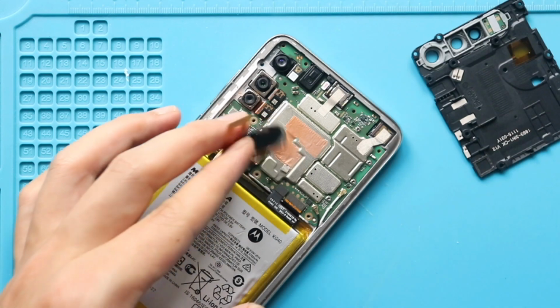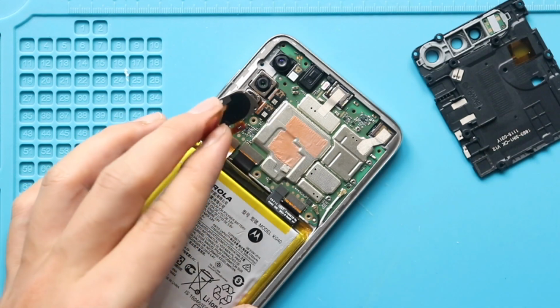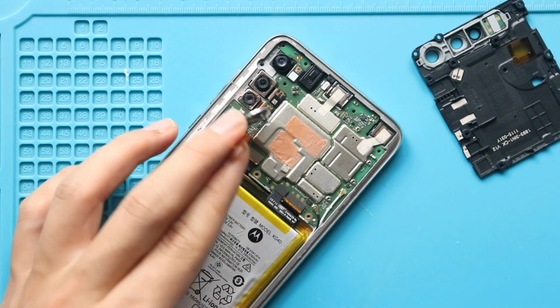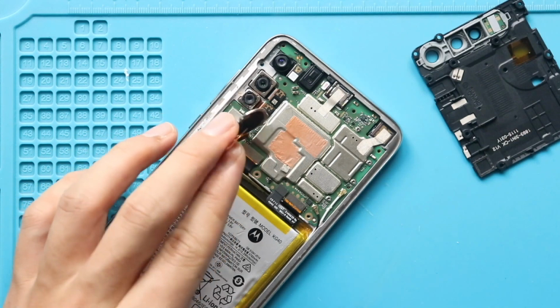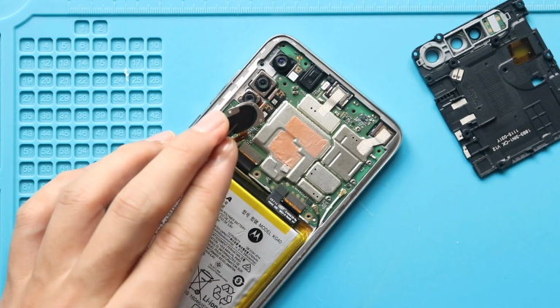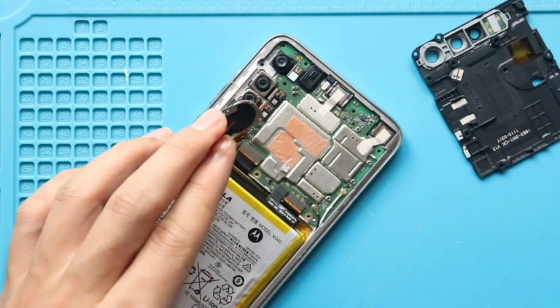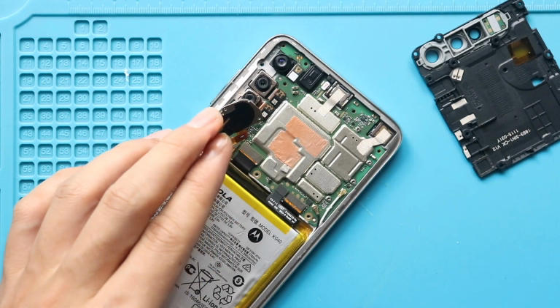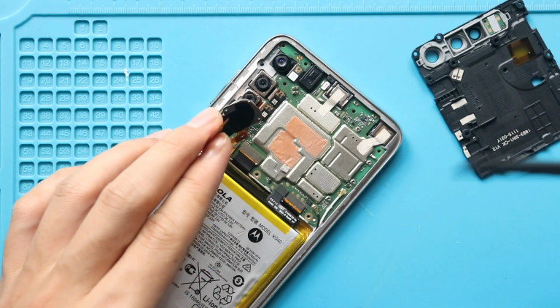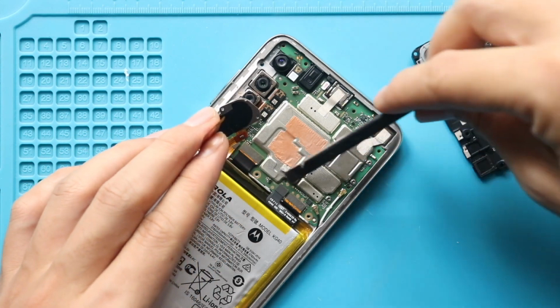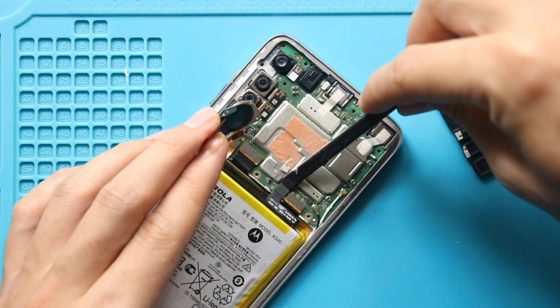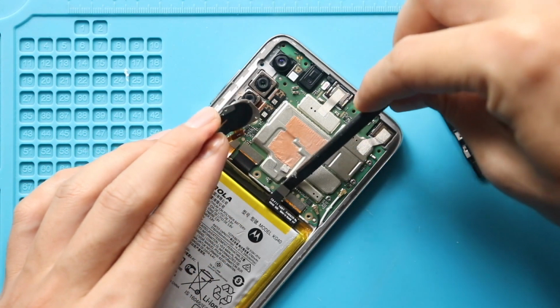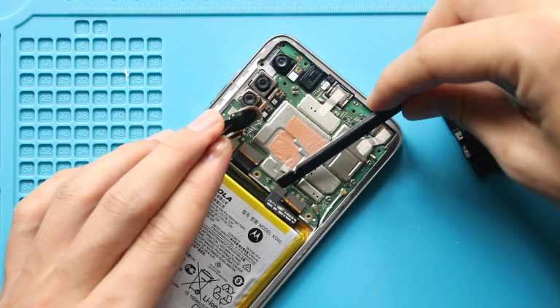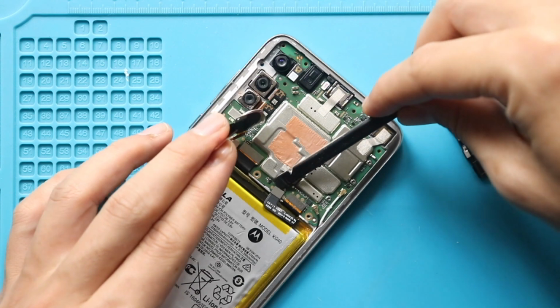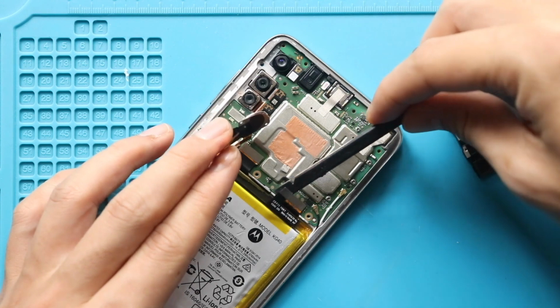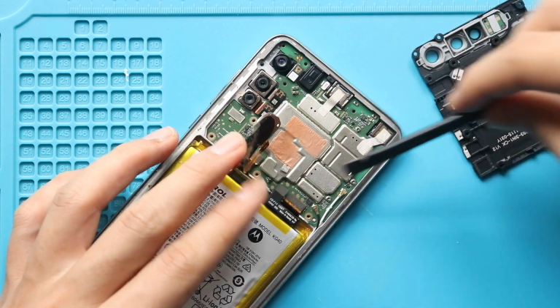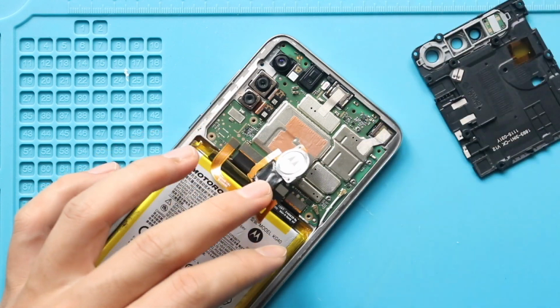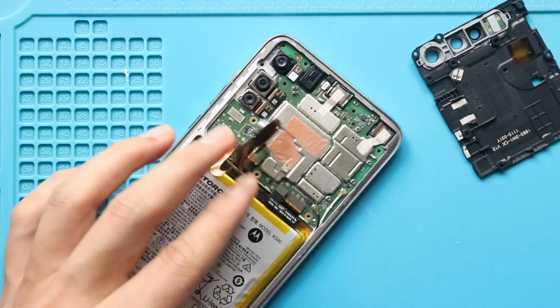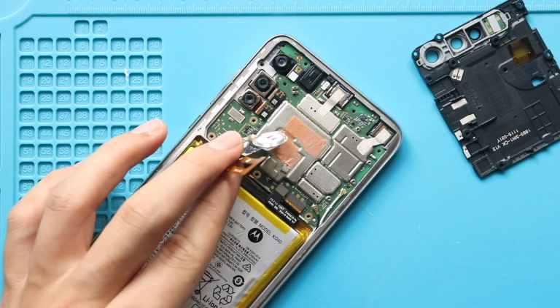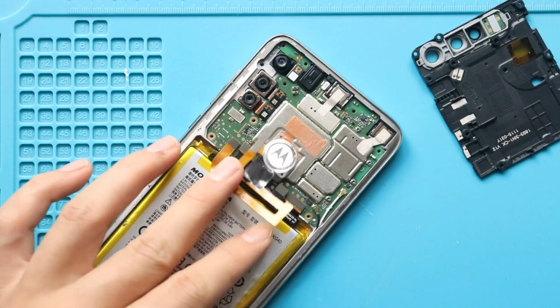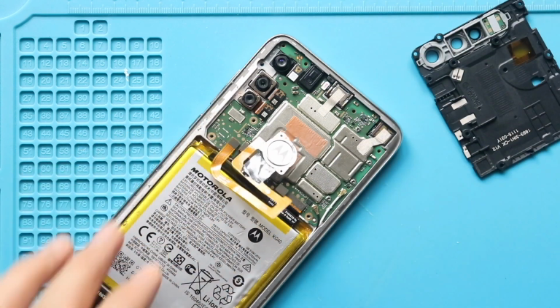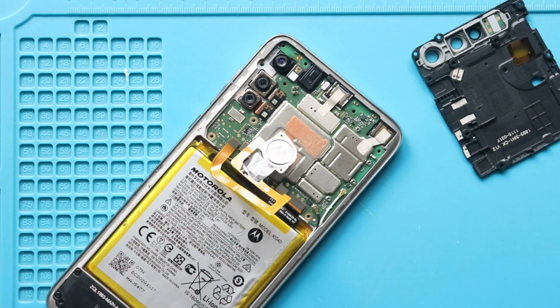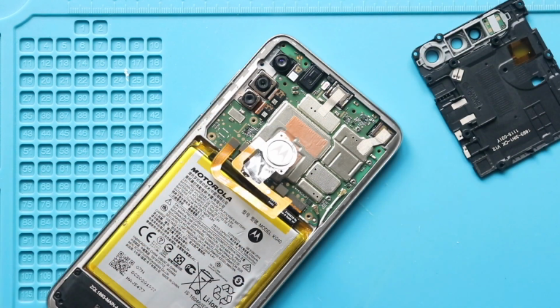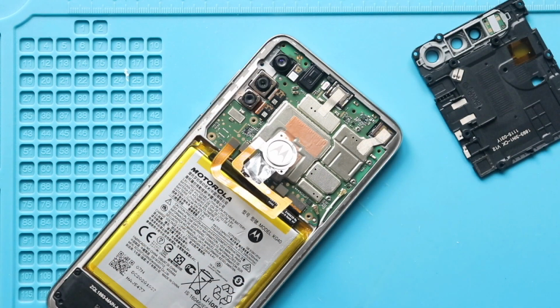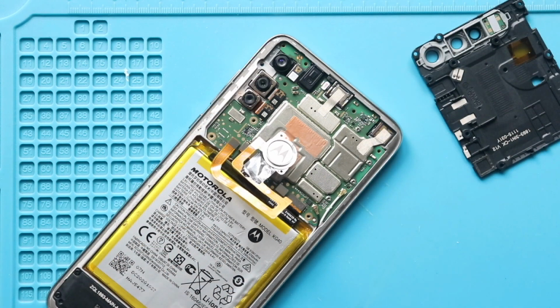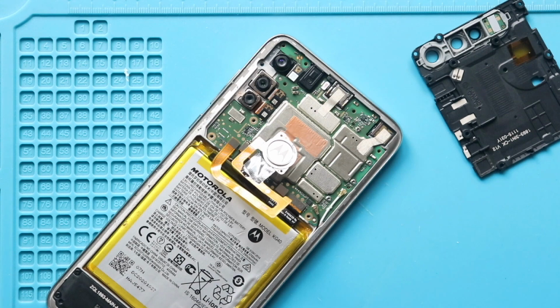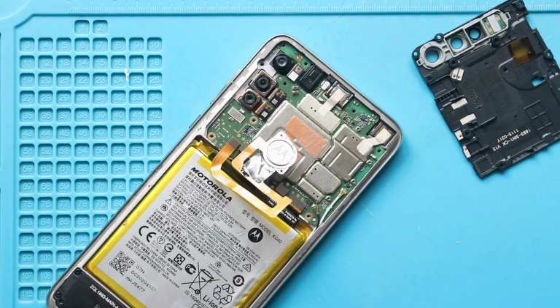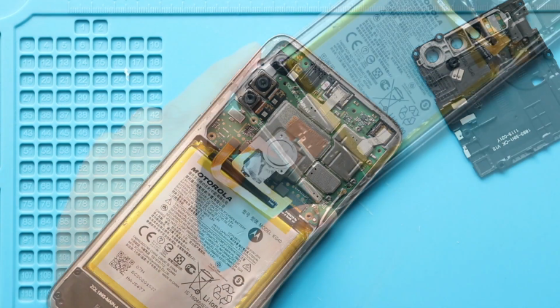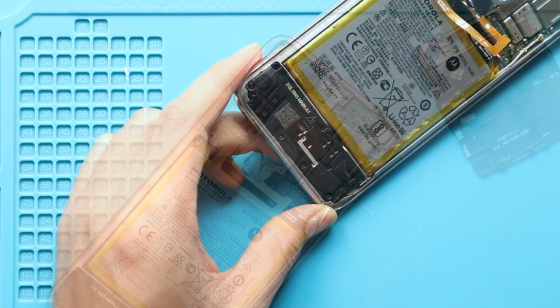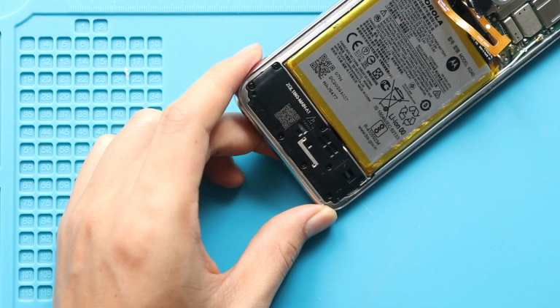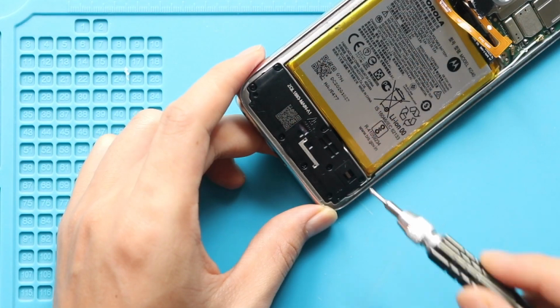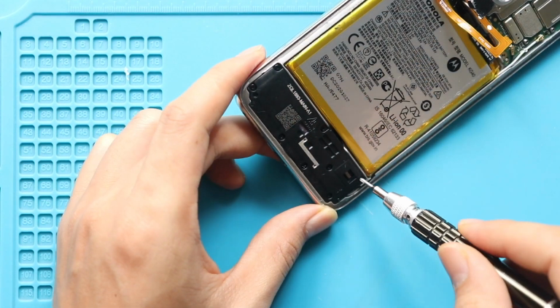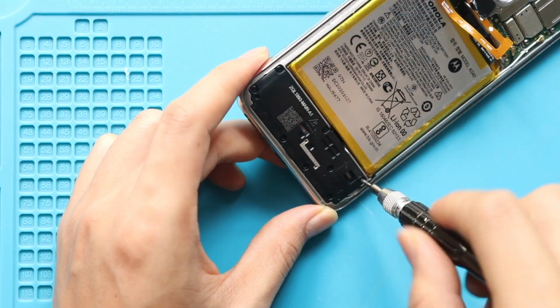Next, disconnect the battery plug by moving the fingerprint button. Next, take out the speaker cover by undoing 8 screws.